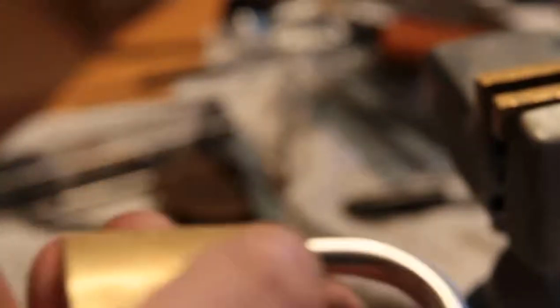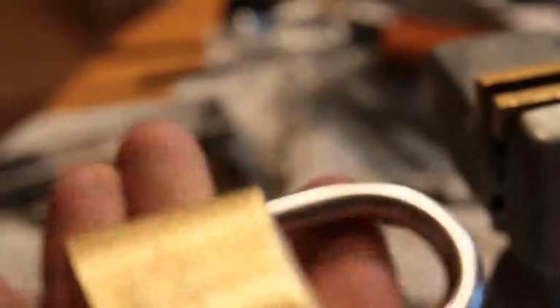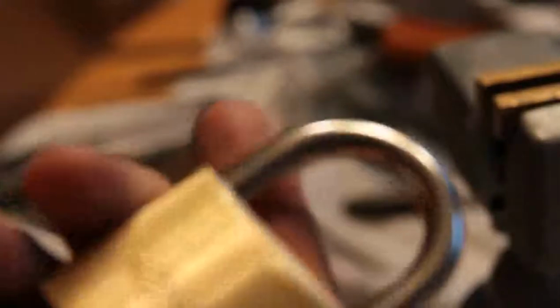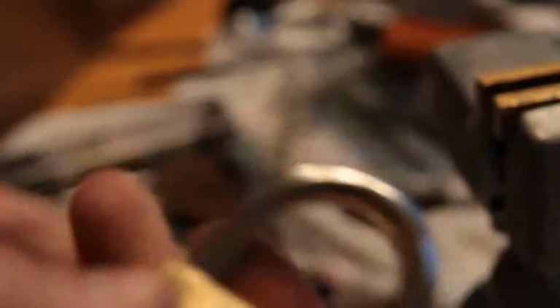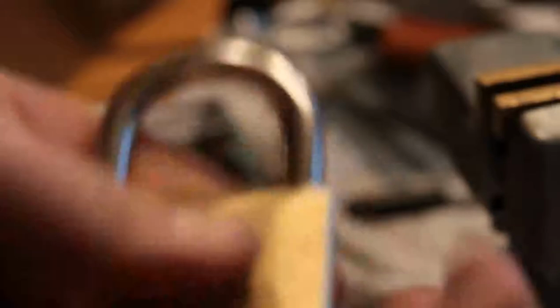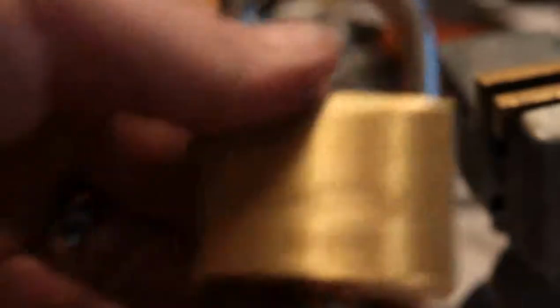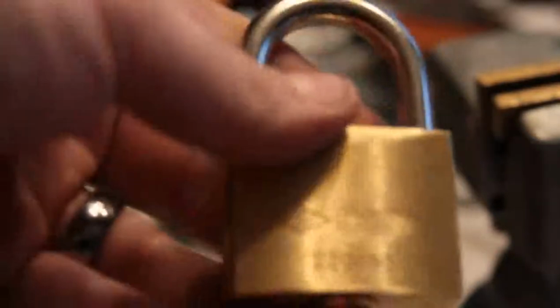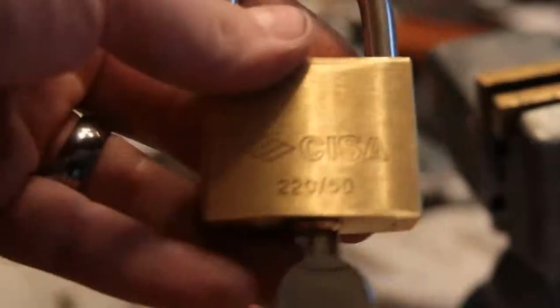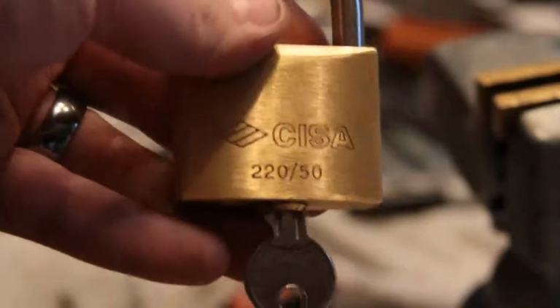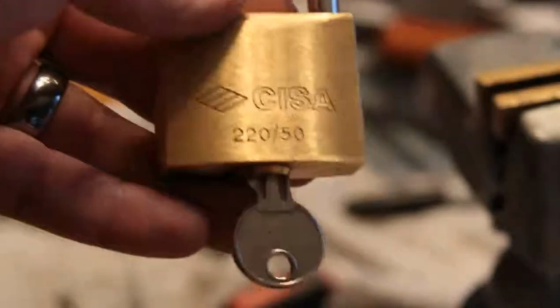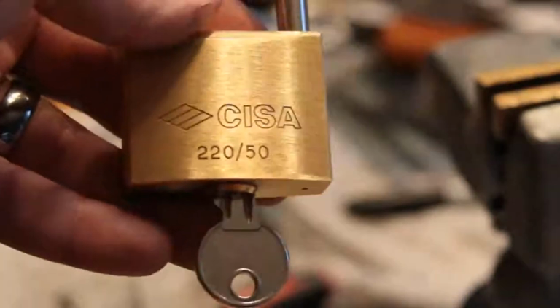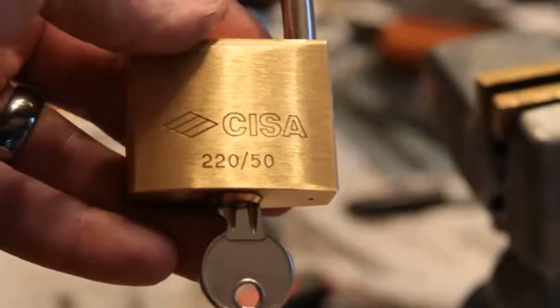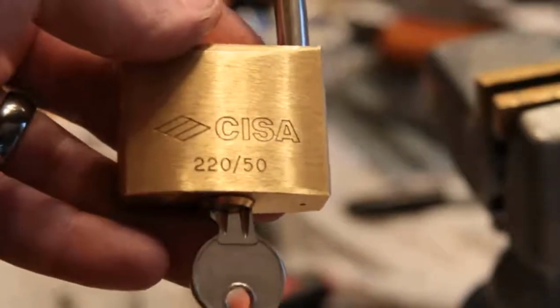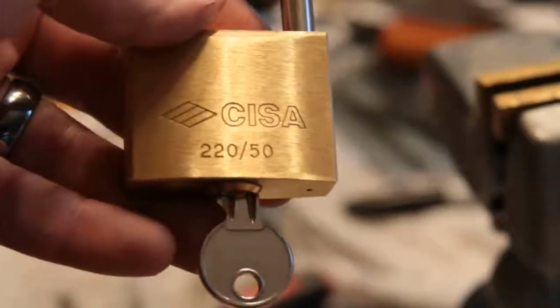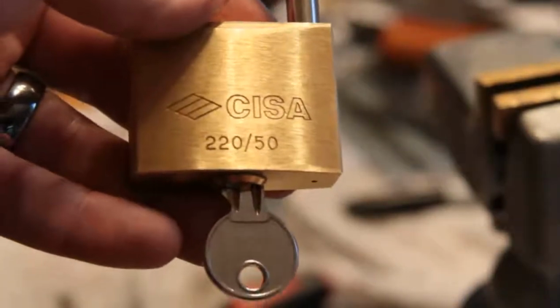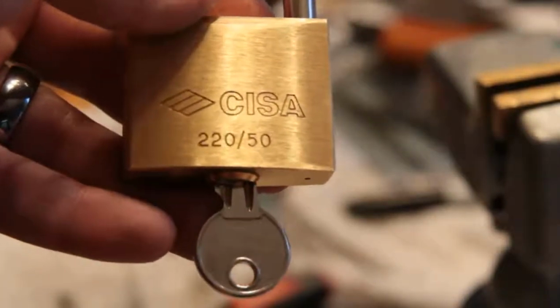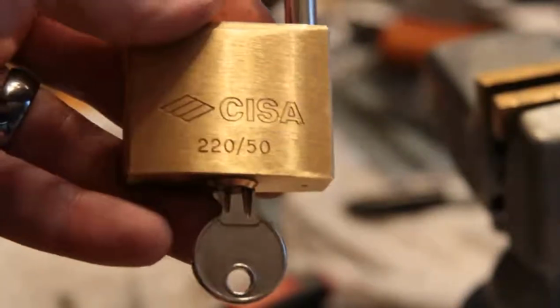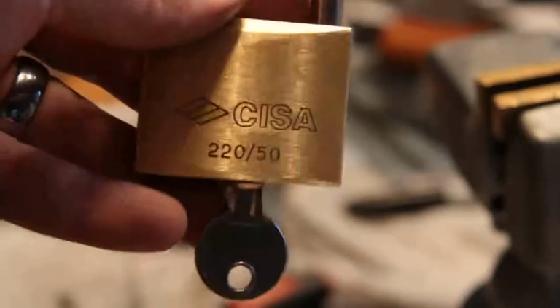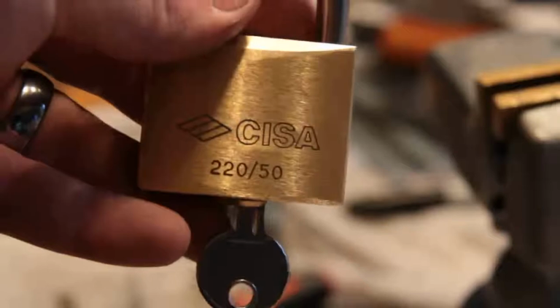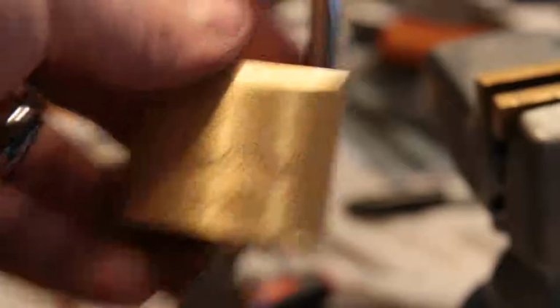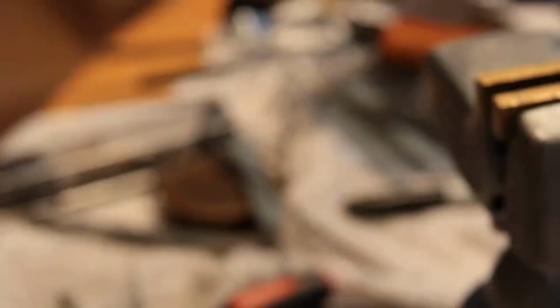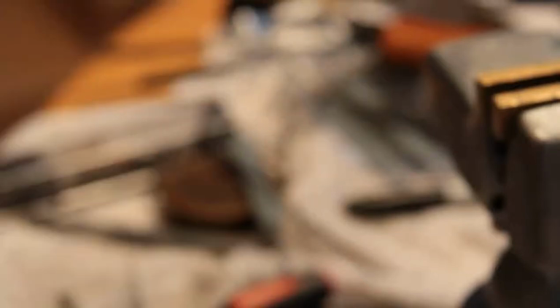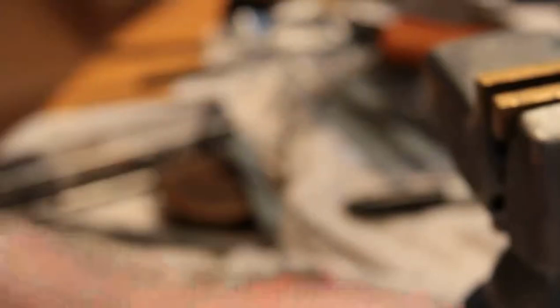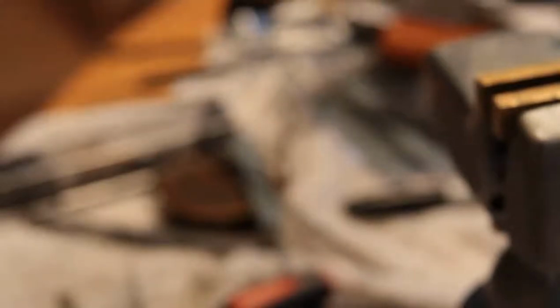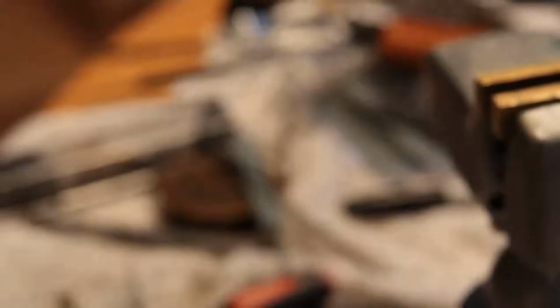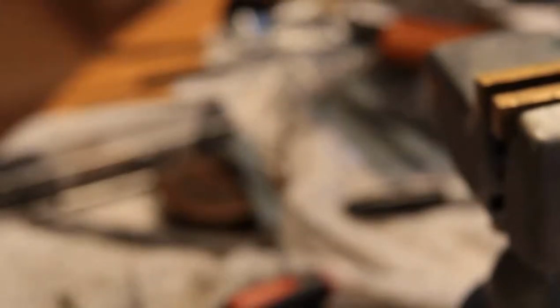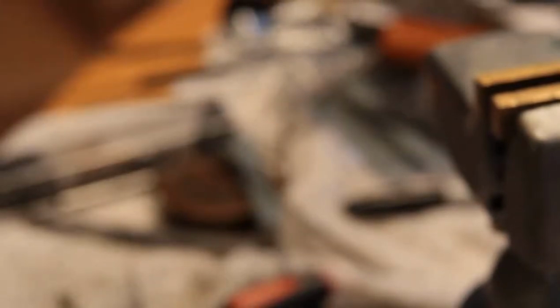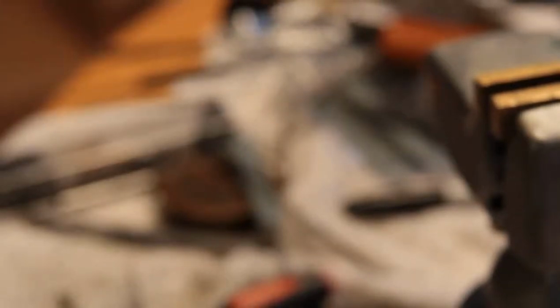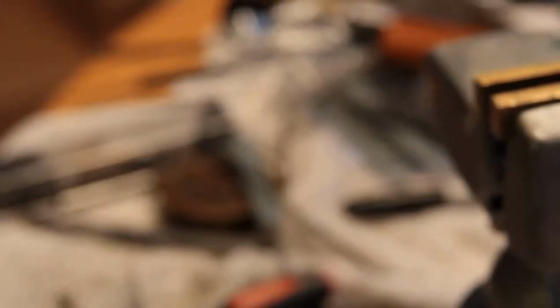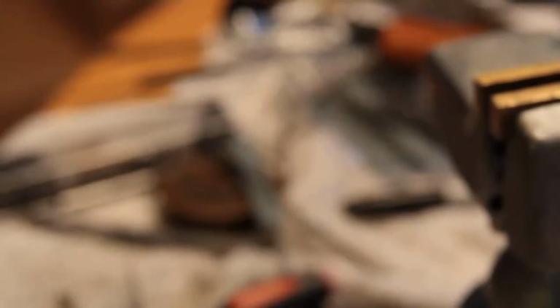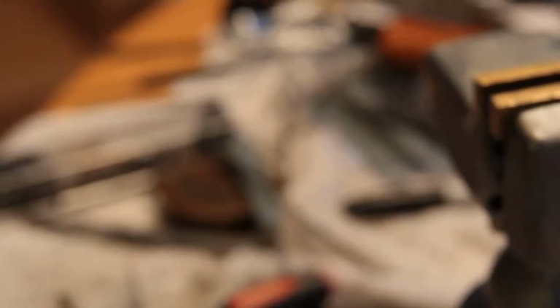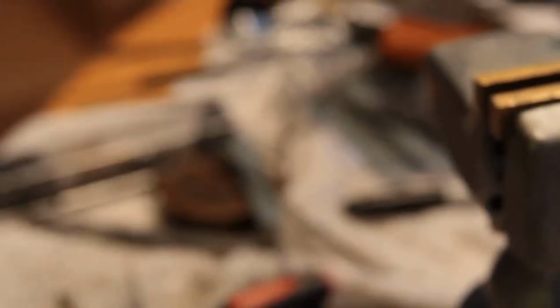Alright, there it is with the key. I guess it's a 220-50 — whatever that means. Alright, this is Alex. Thanks for watching. Have fun and keep it legal. Cheers.